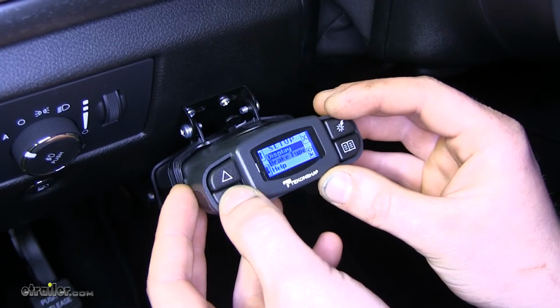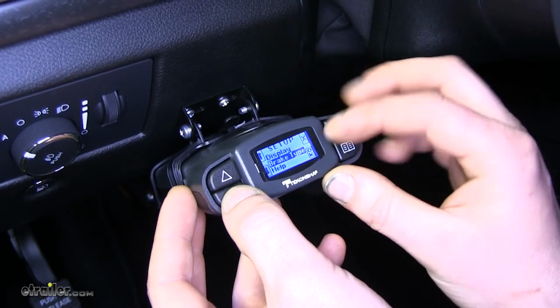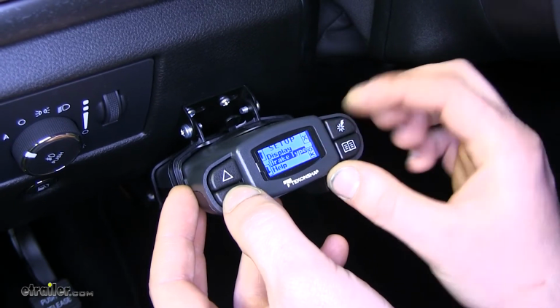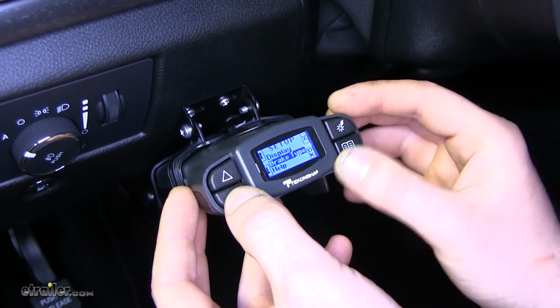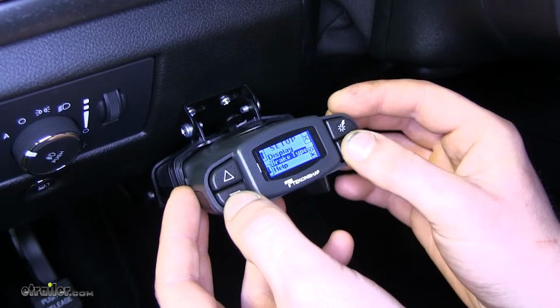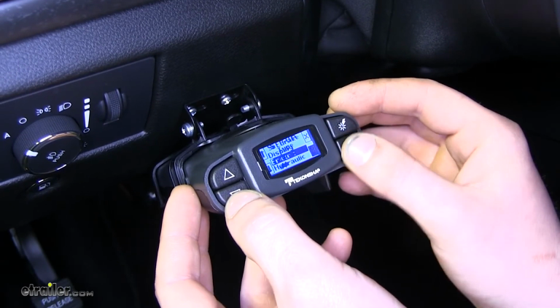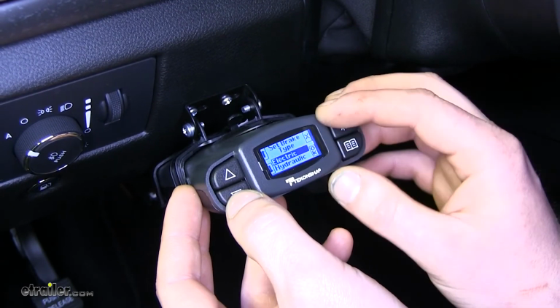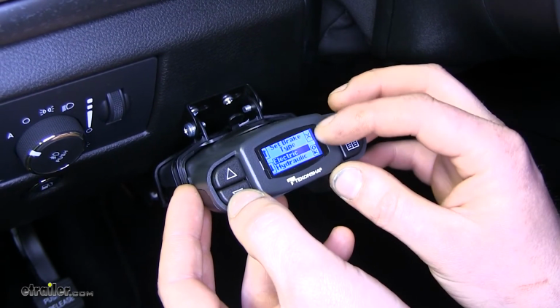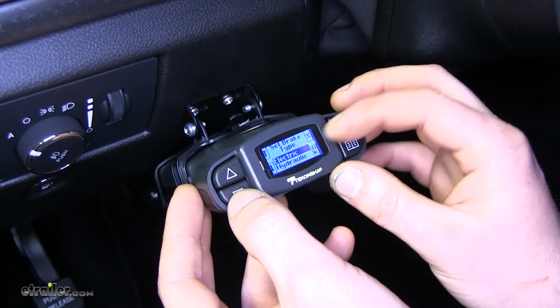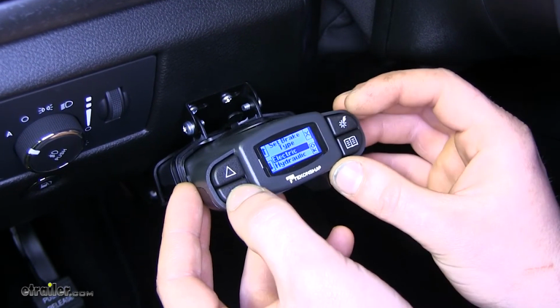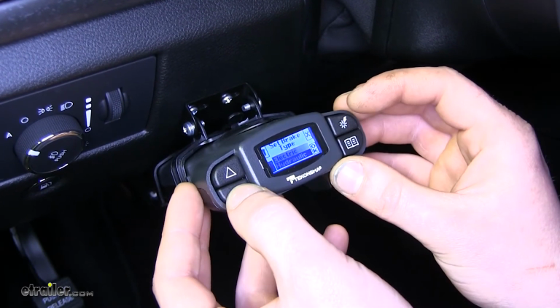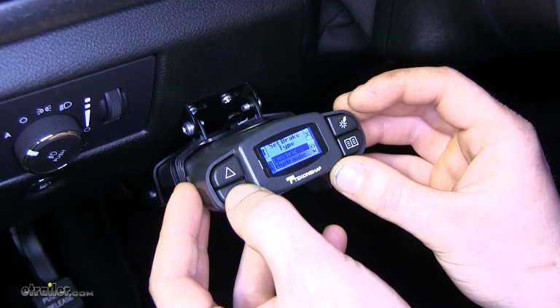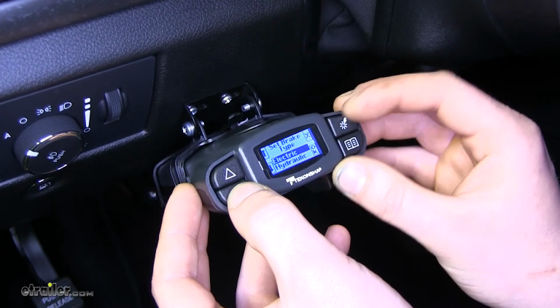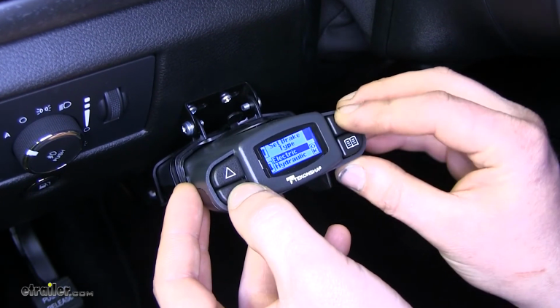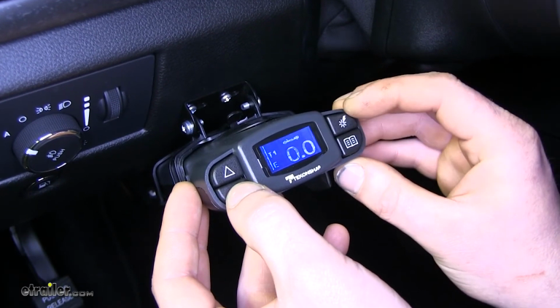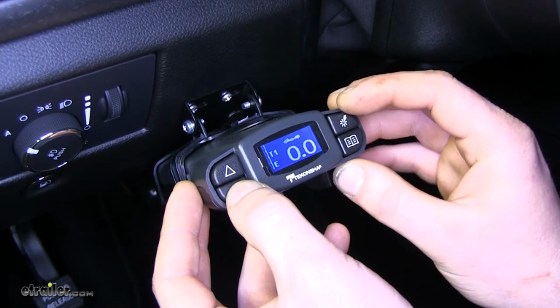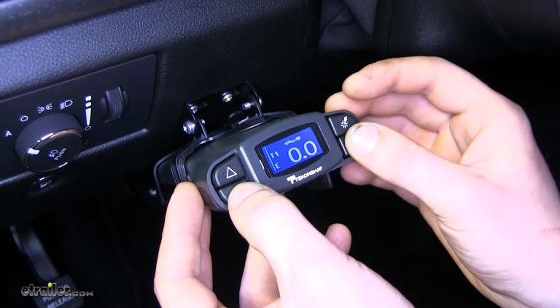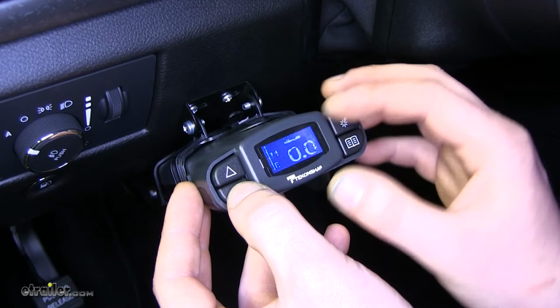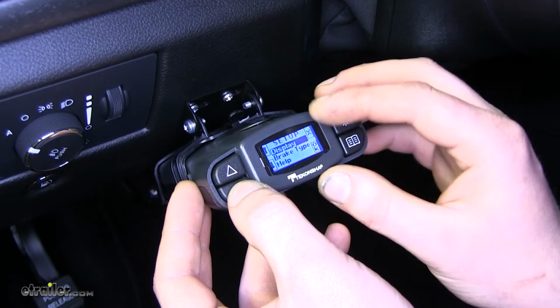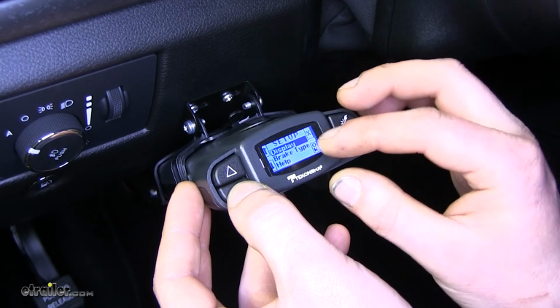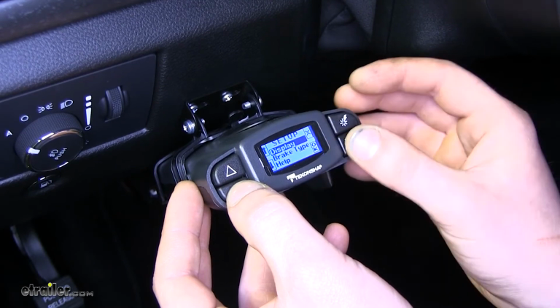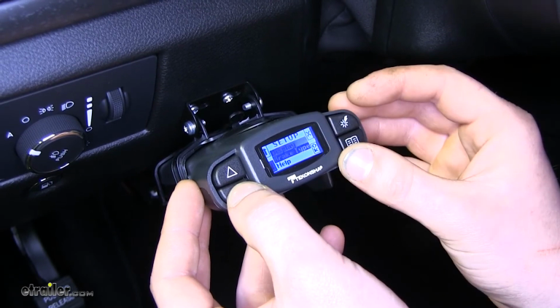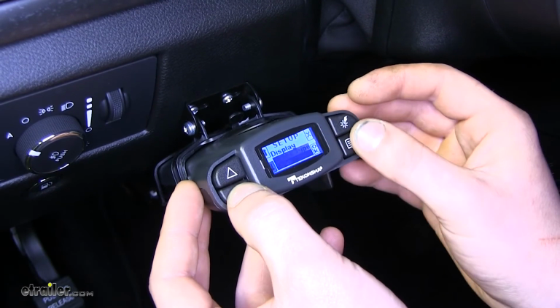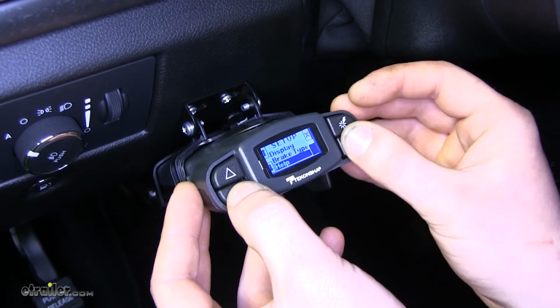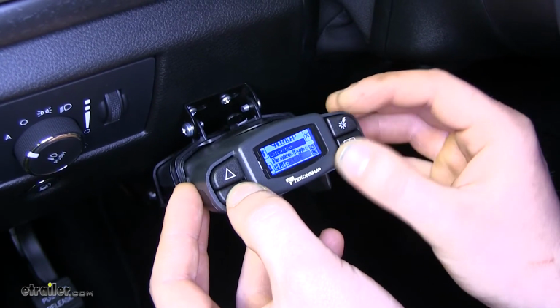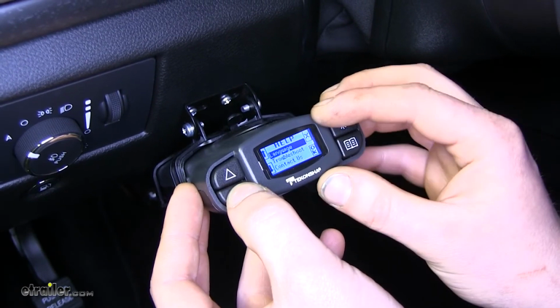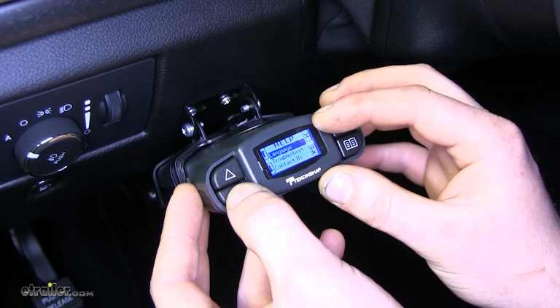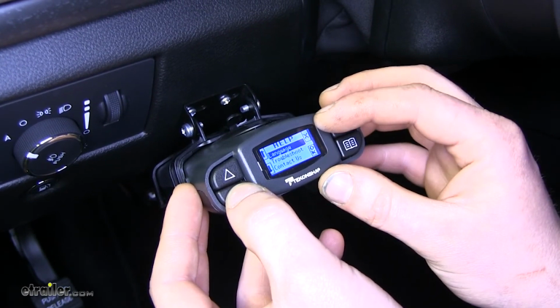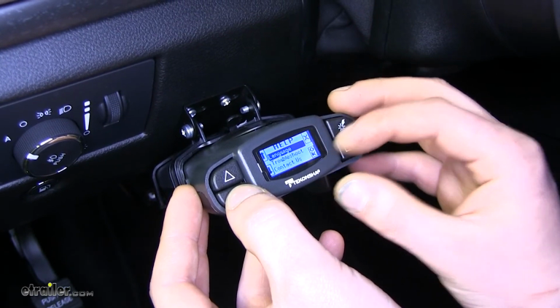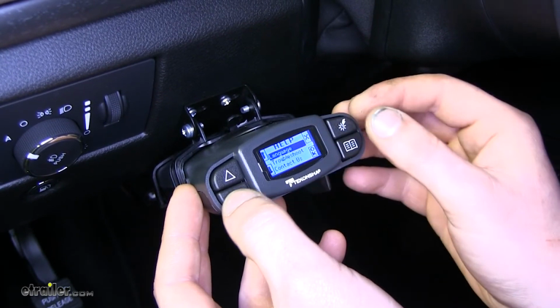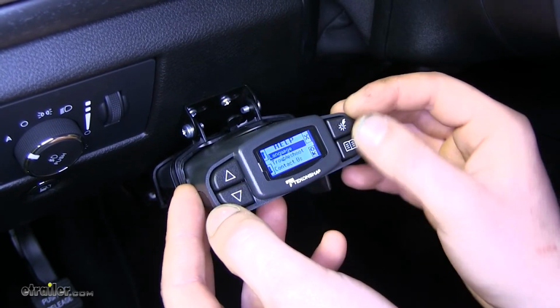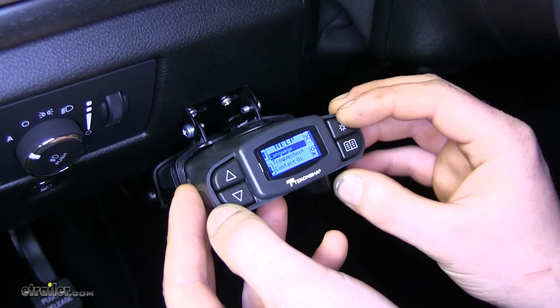You can also change your brake type — you can have electric, hydraulic, or electric over hydraulic. And lastly, you have your help section where you can change your language and troubleshooting settings.